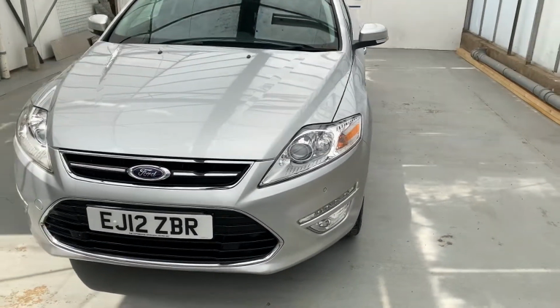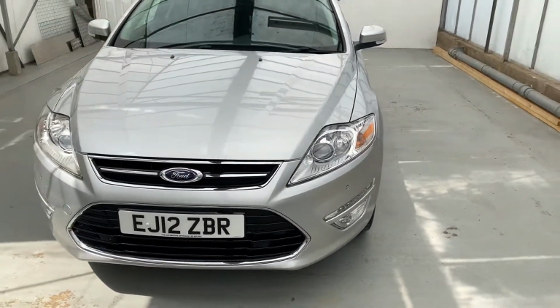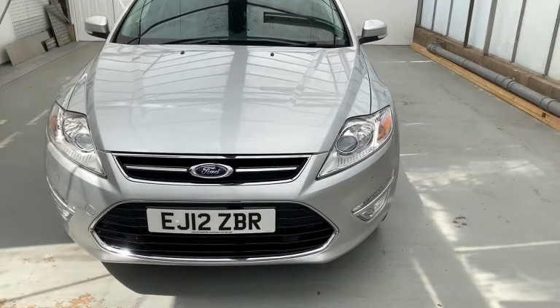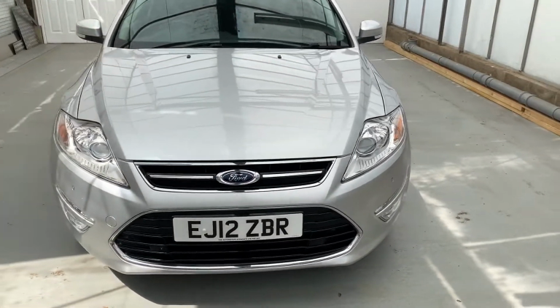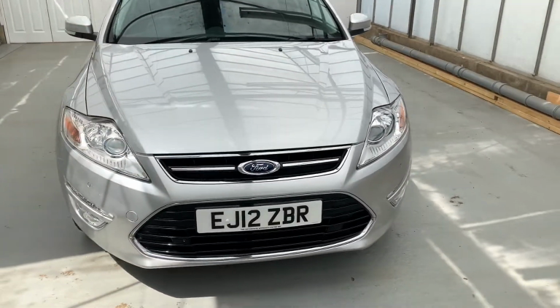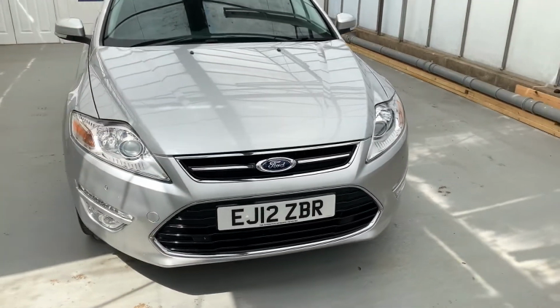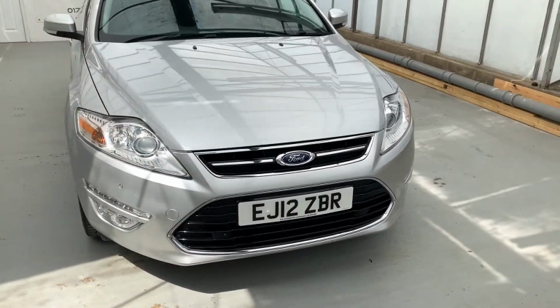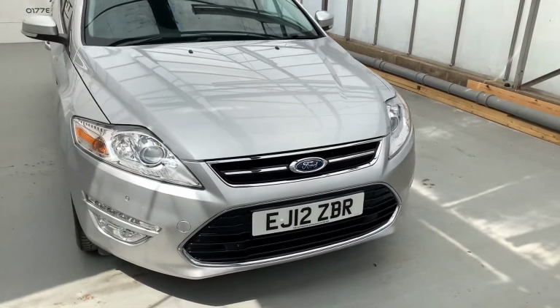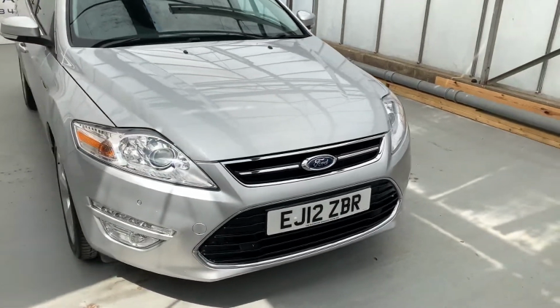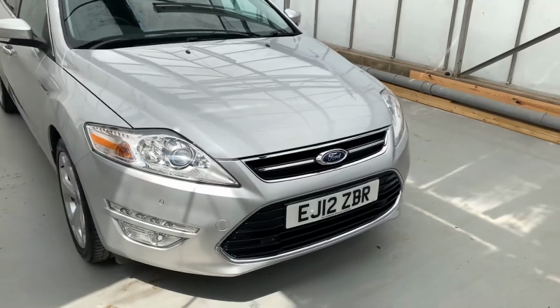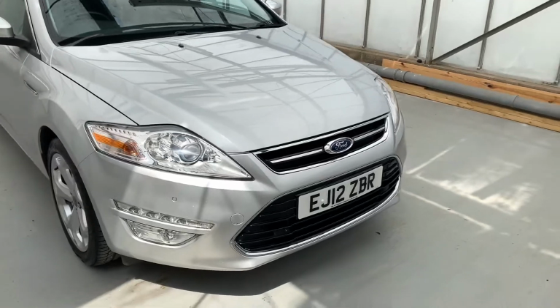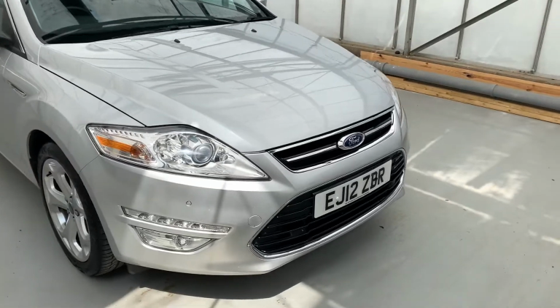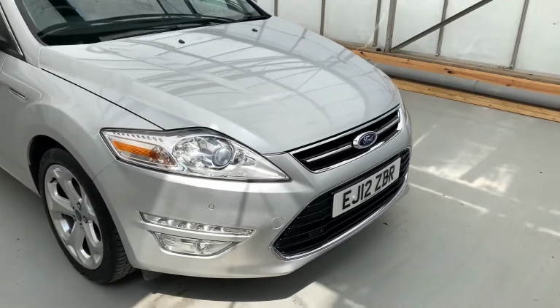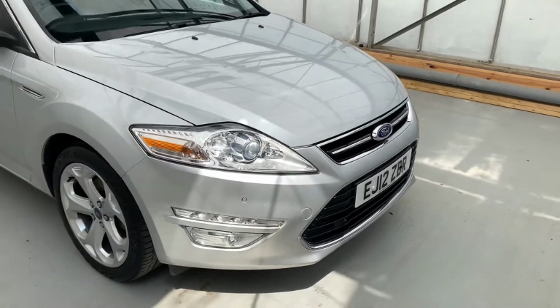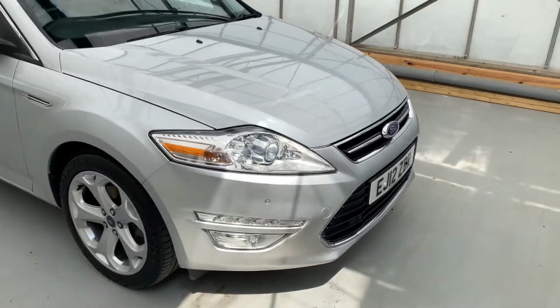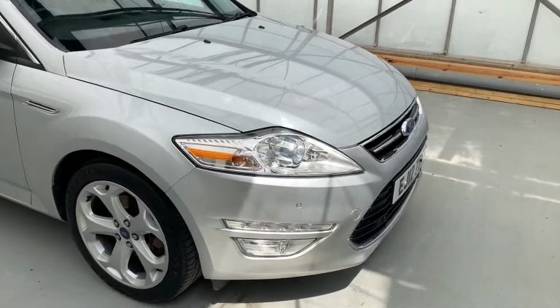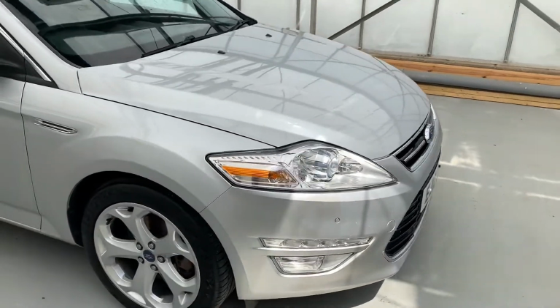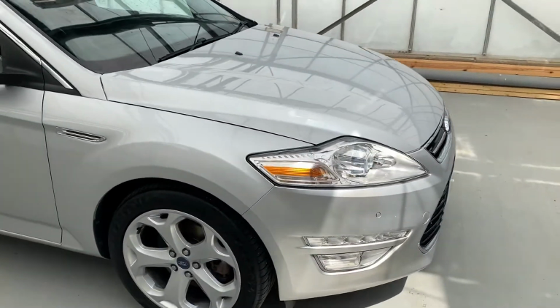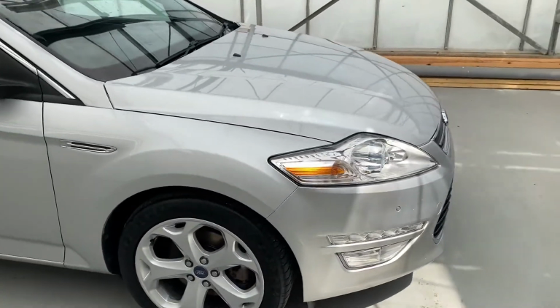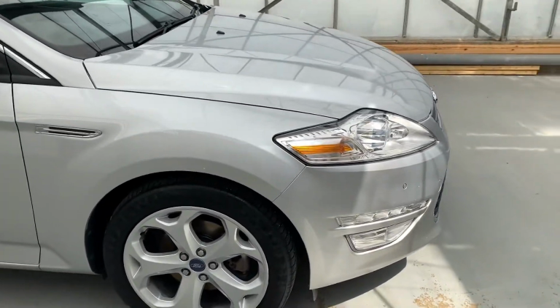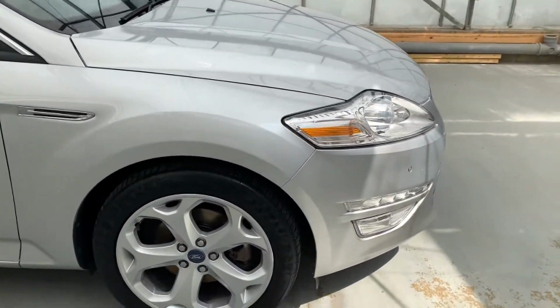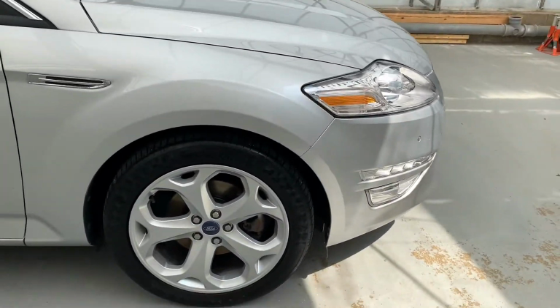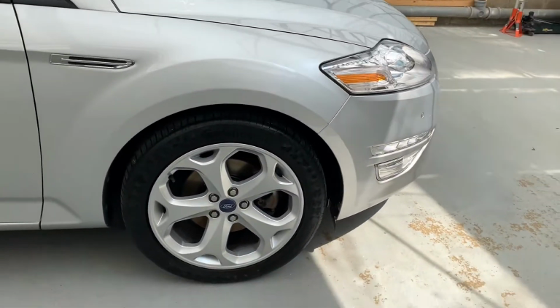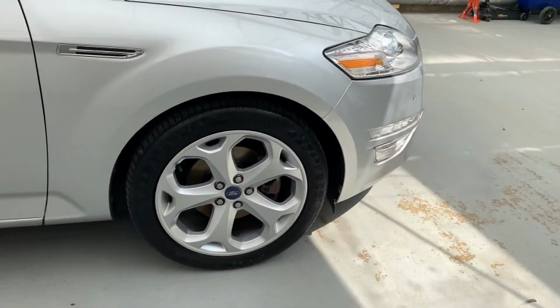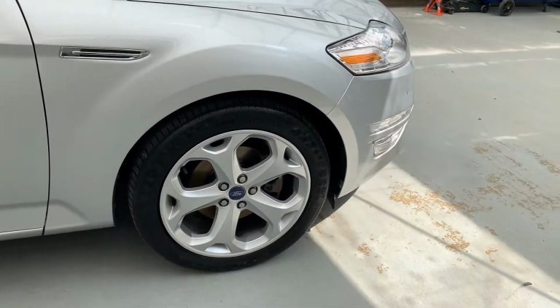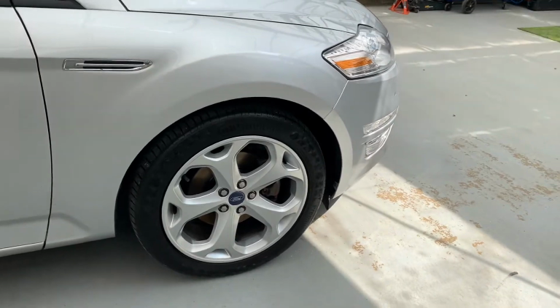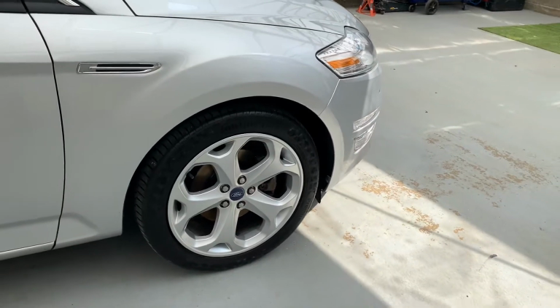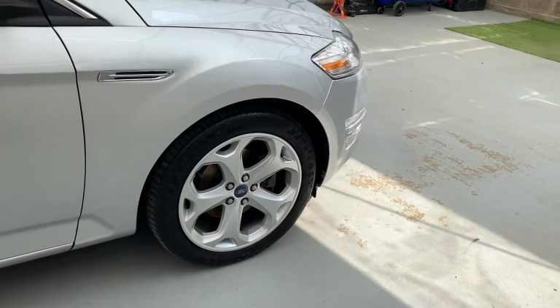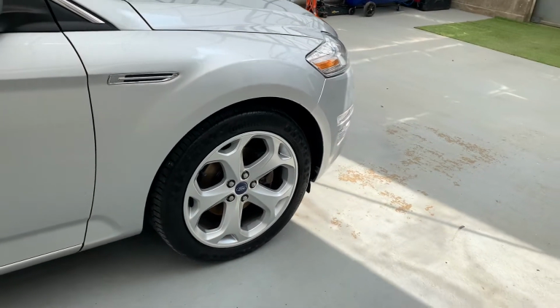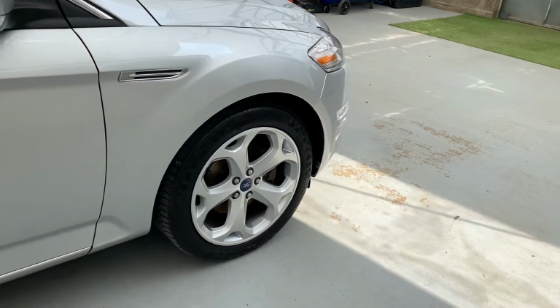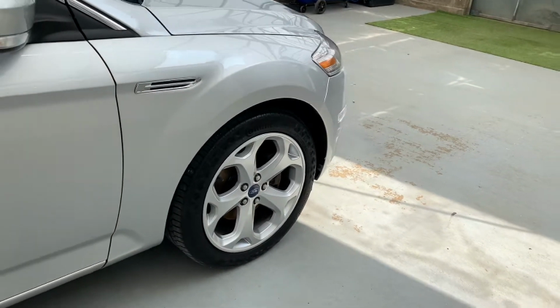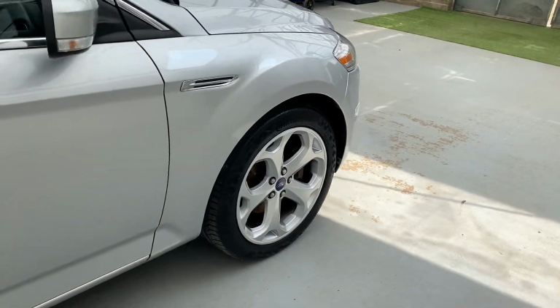You've got front and rear parking sensors, daytime LED running lights, really nice alloys, and Continental tyres all round.